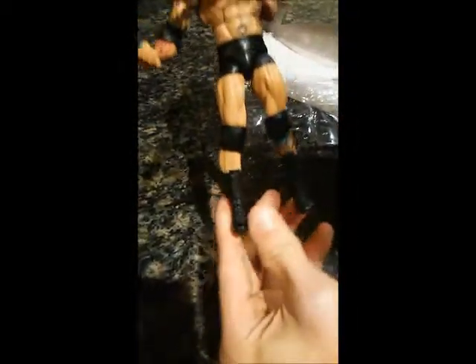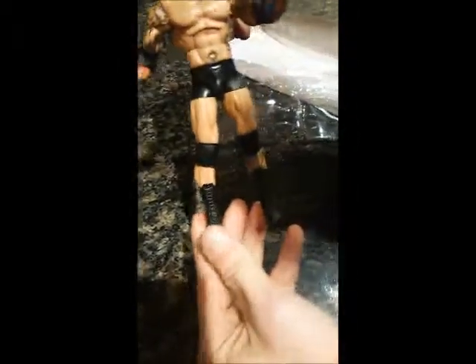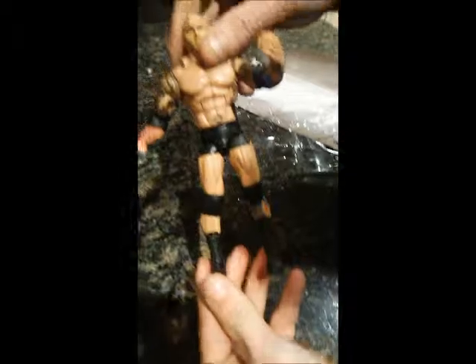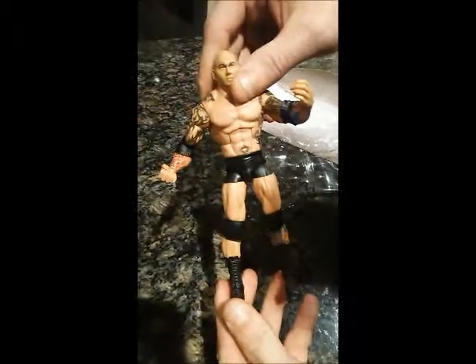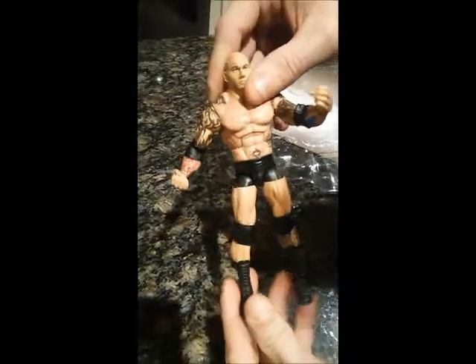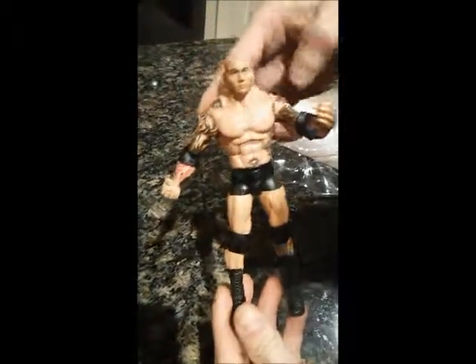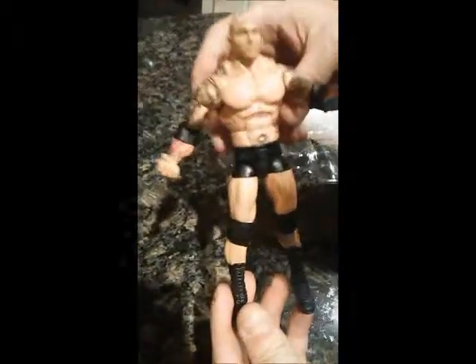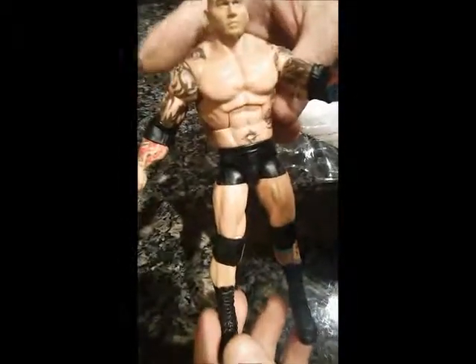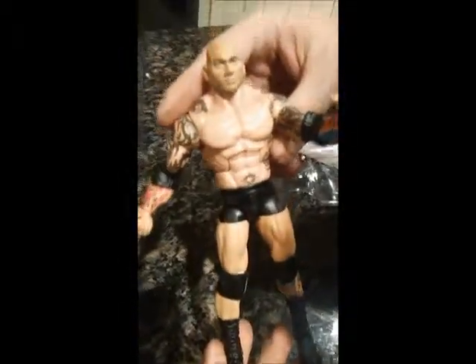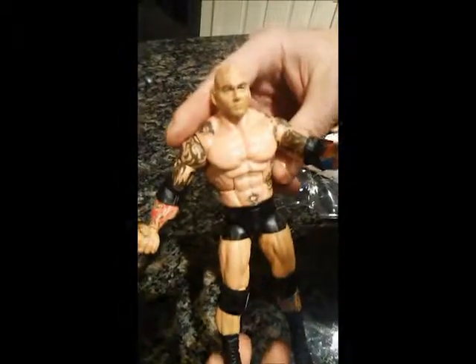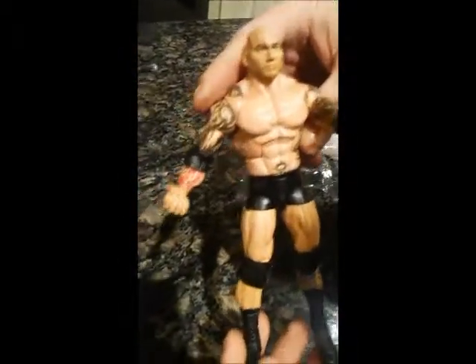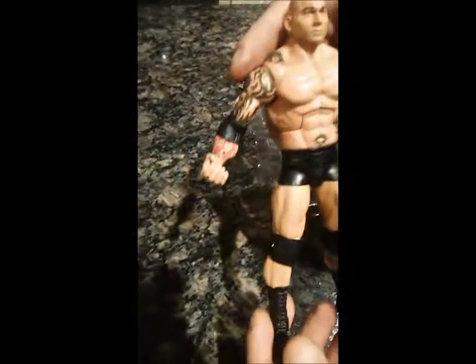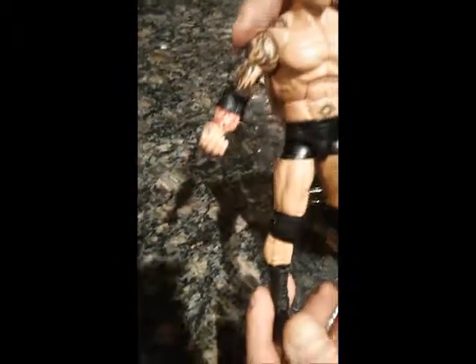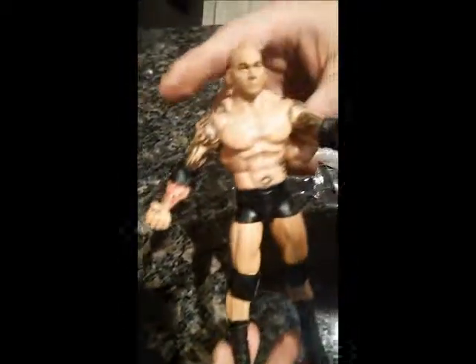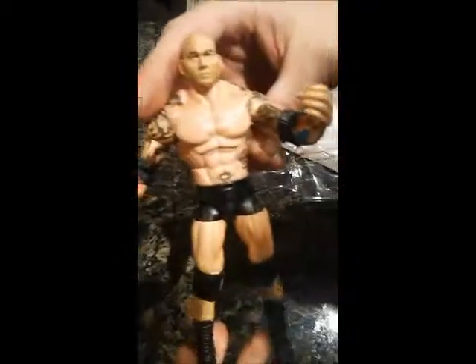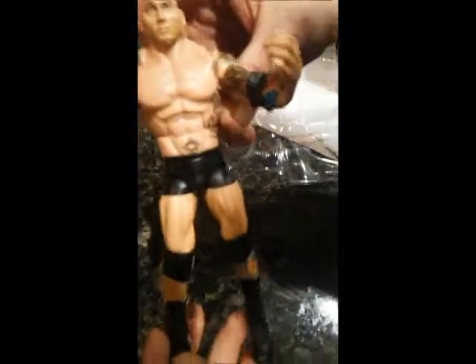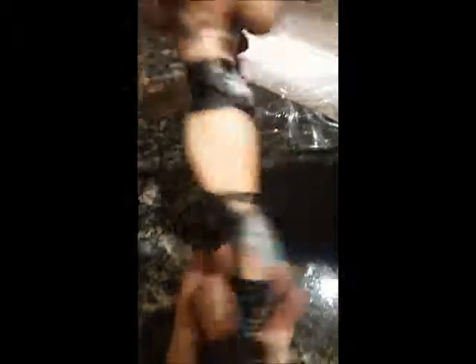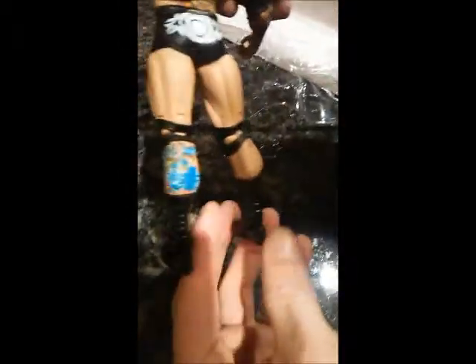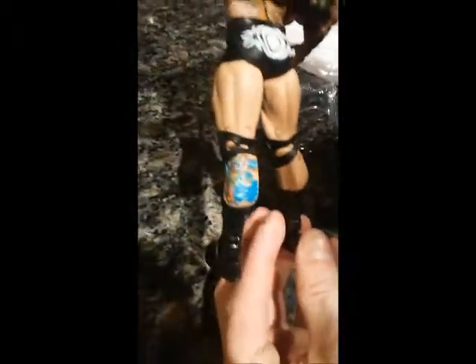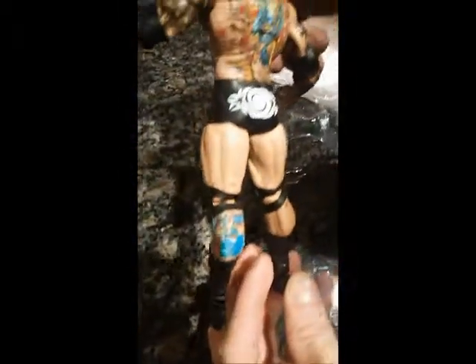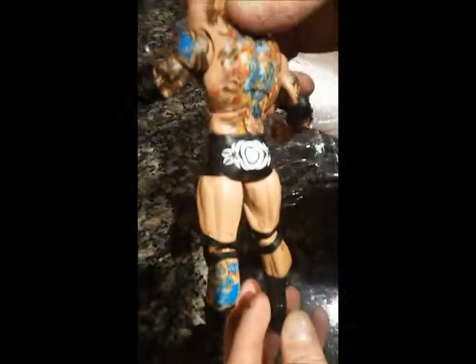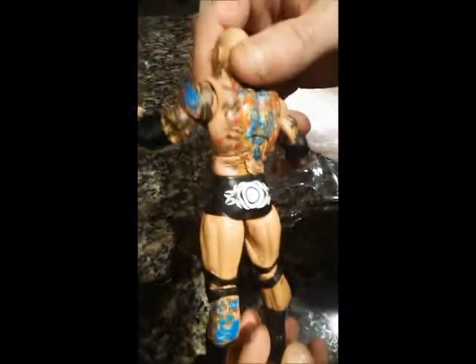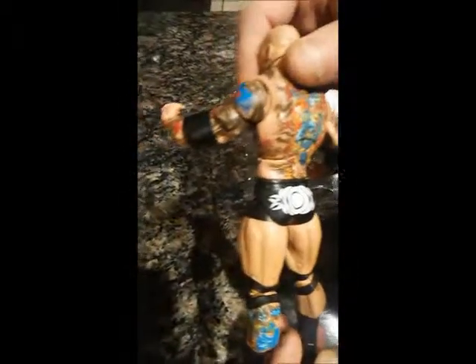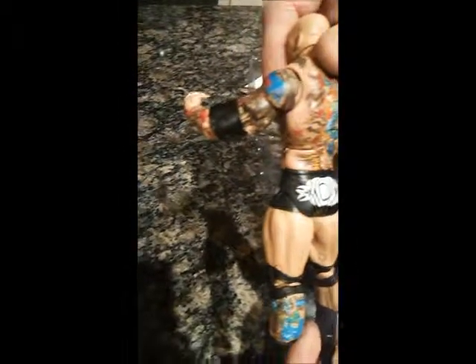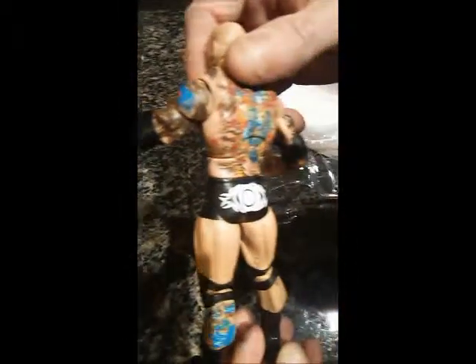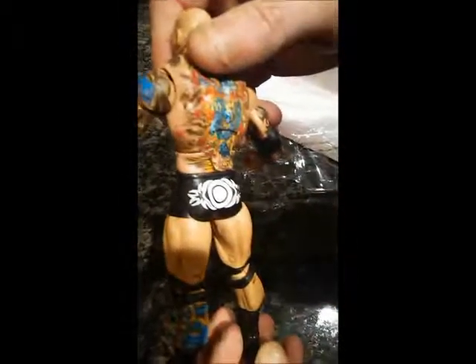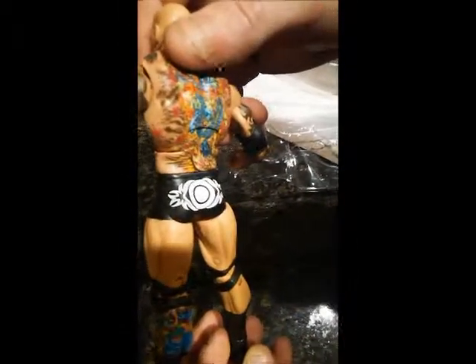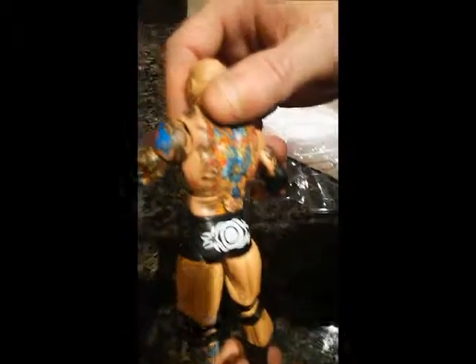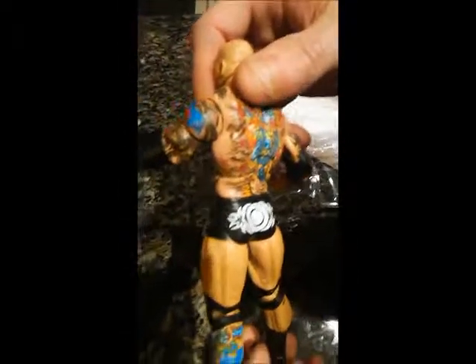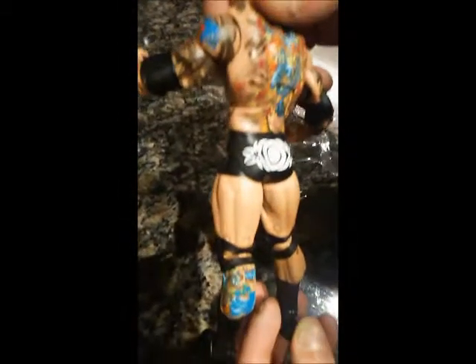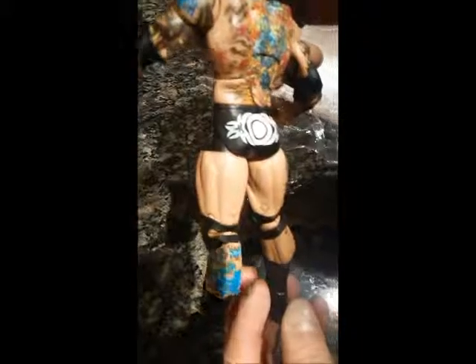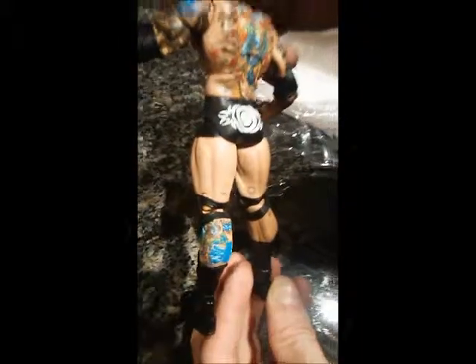Thanks for joining us here on the WrestleCave for unboxing the WWE Elite Batista with his return attire from Royal Rumble 2014. Check out more videos on WrestleCave, and we'll see you next time.